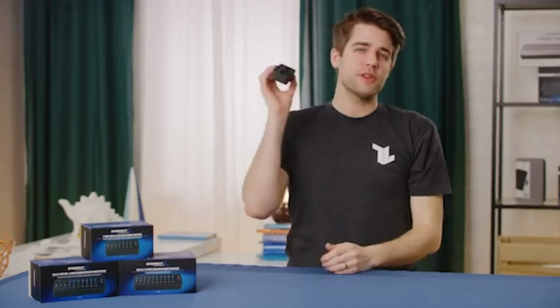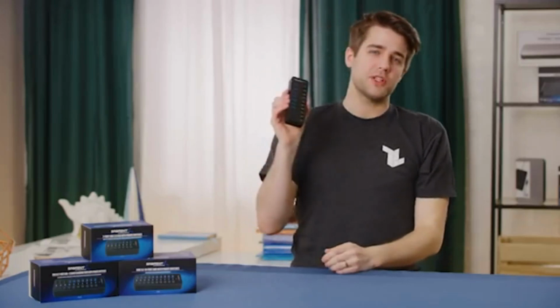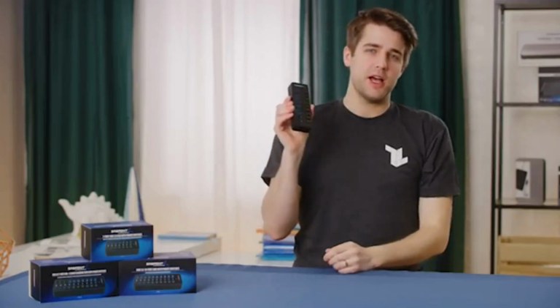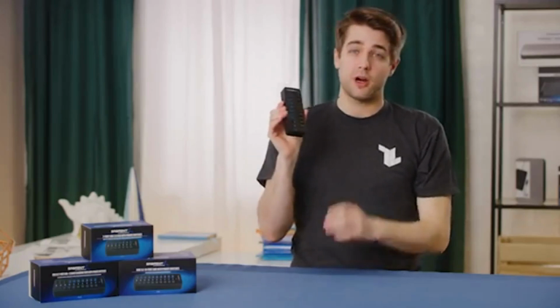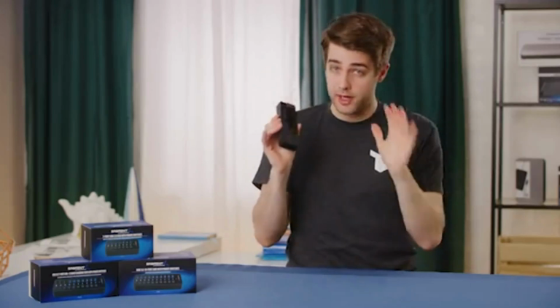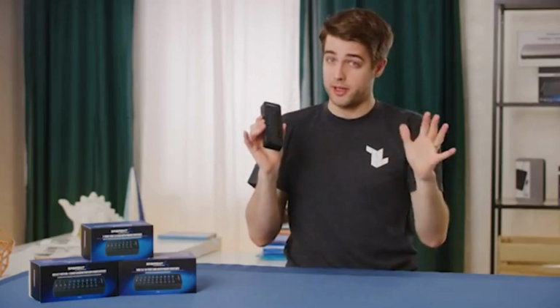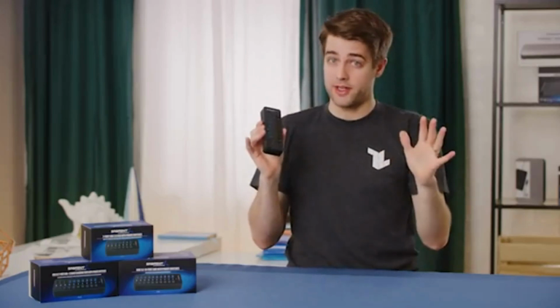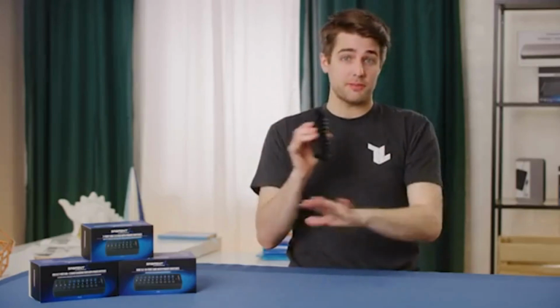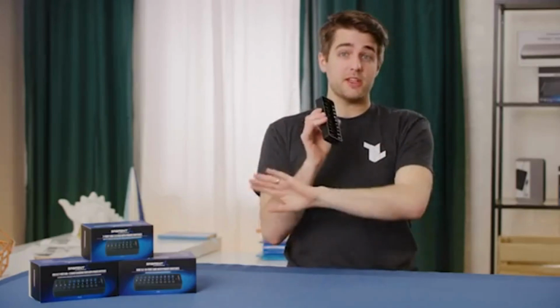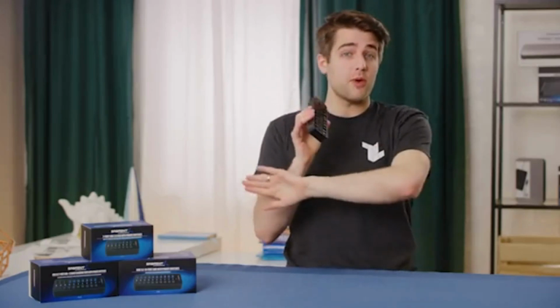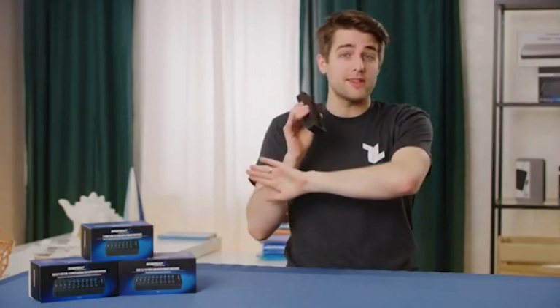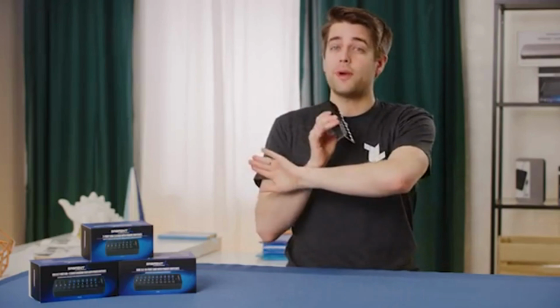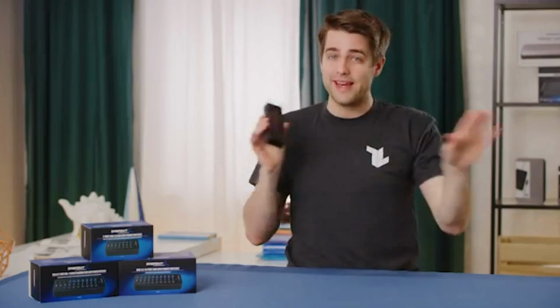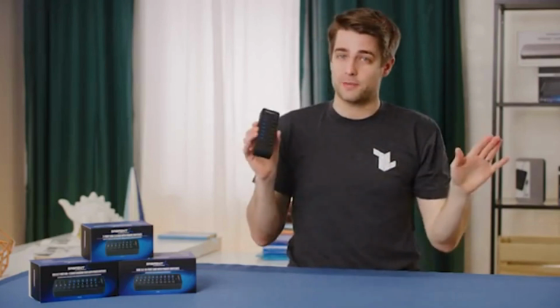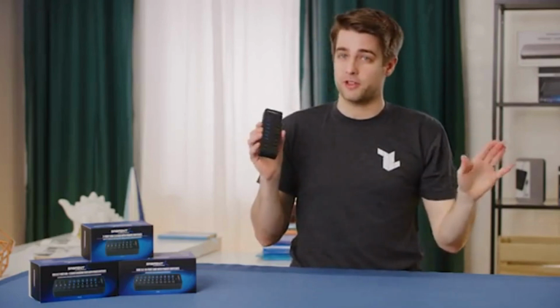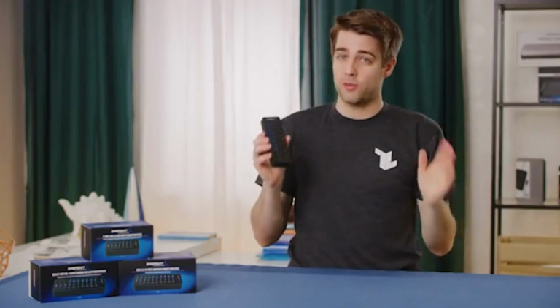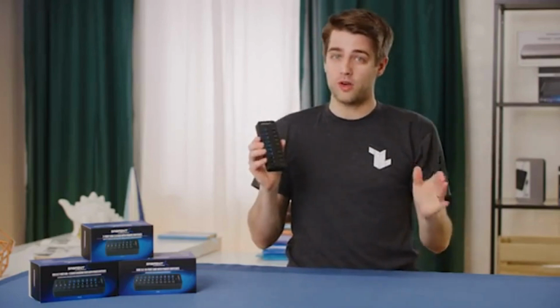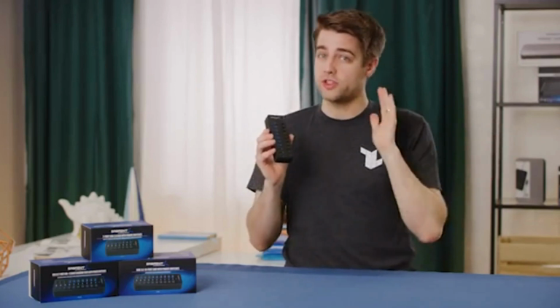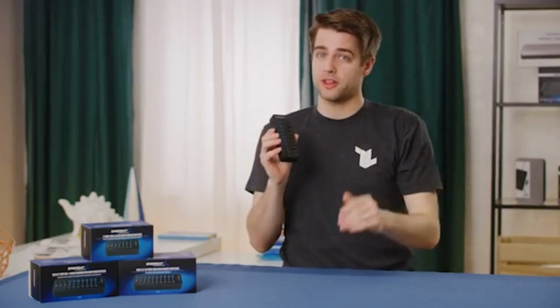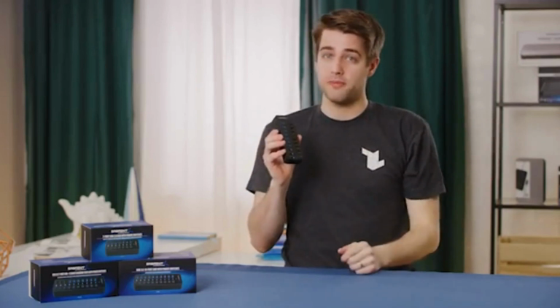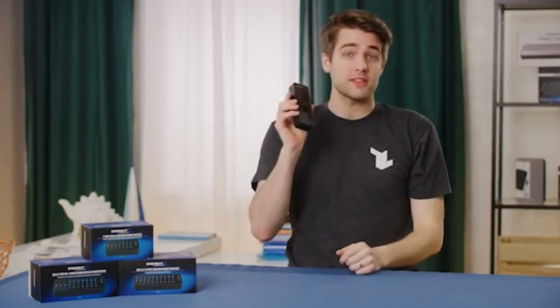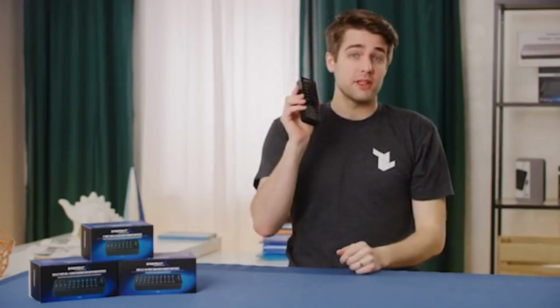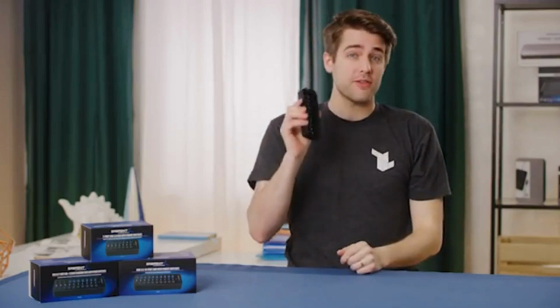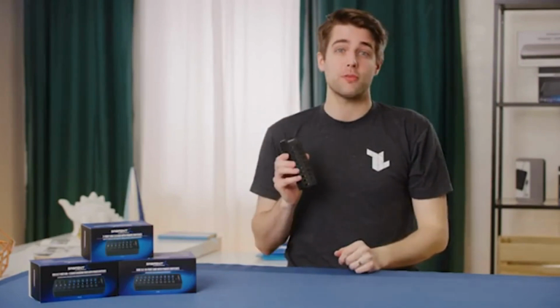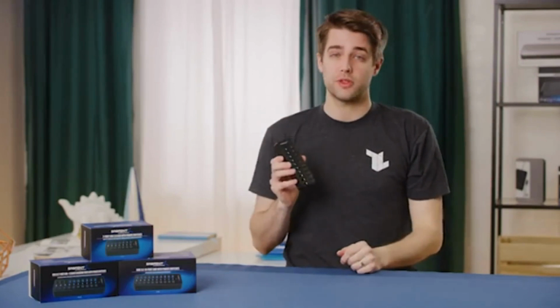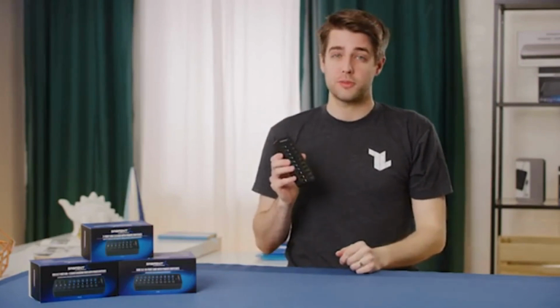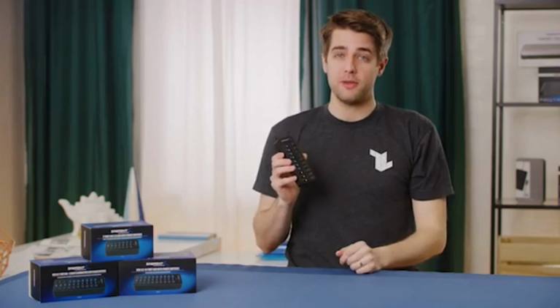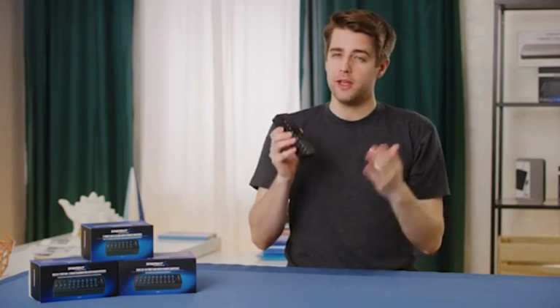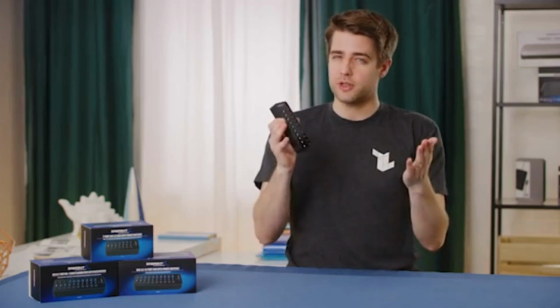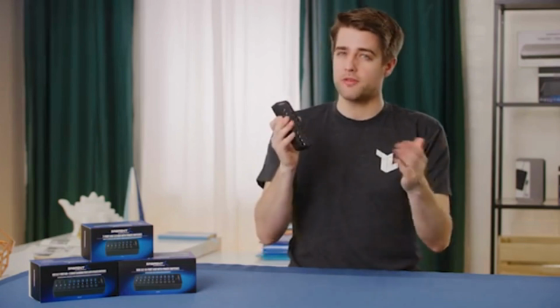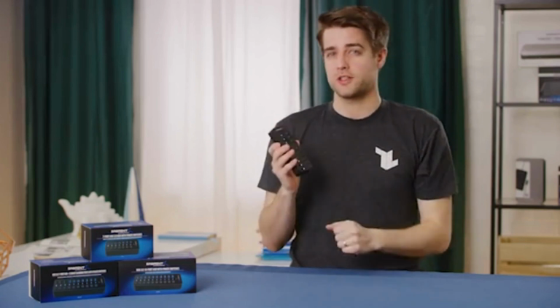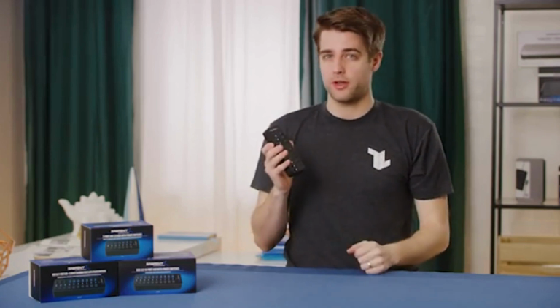Sabrent's USB hubs are plug-and-play devices, meaning you don't need to do anything special to make them work once you plug them in. But if you're having trouble with your USB hub, here are some common fixes for you.